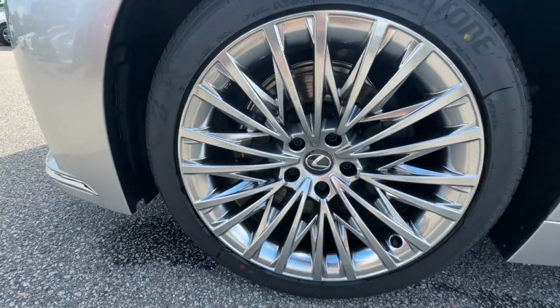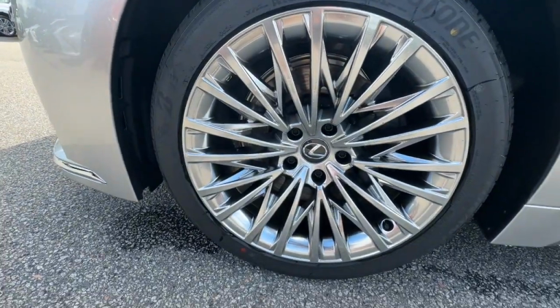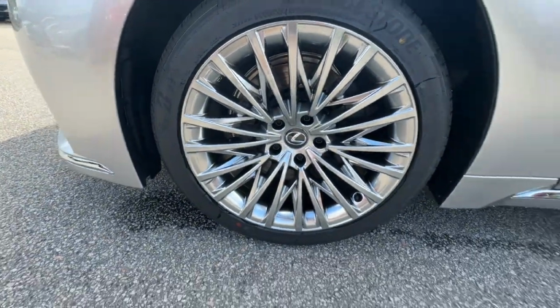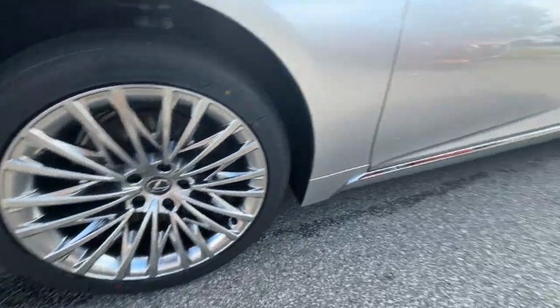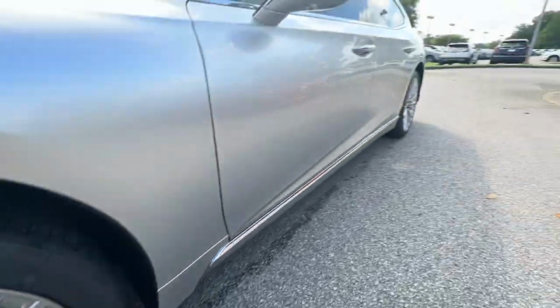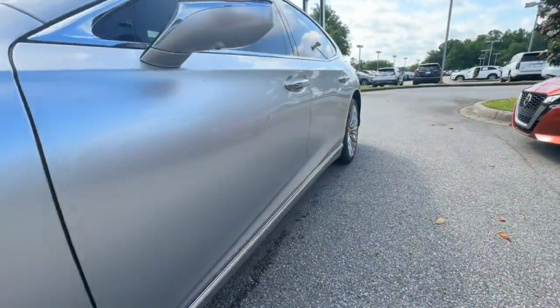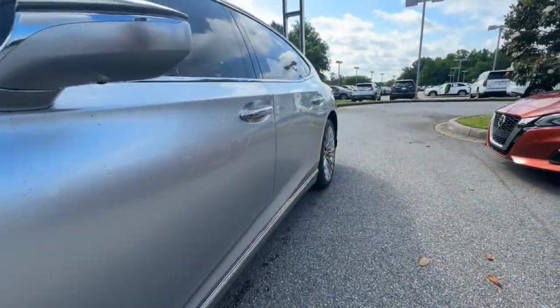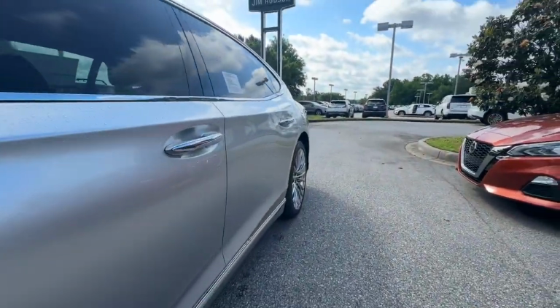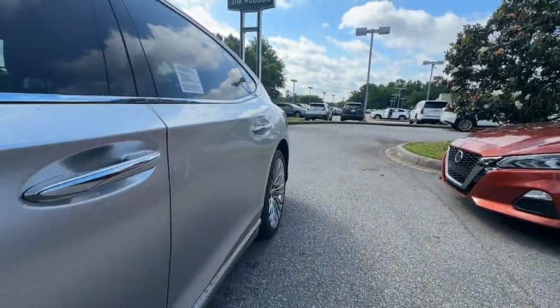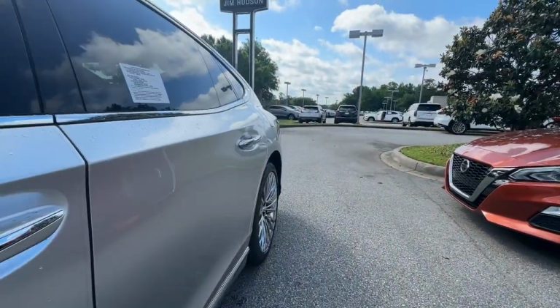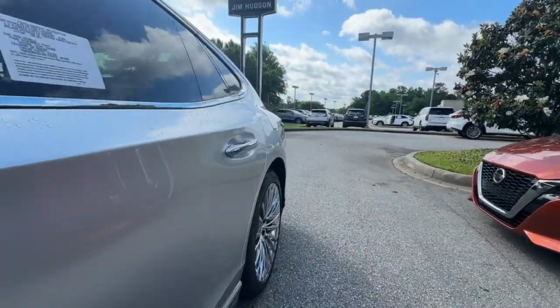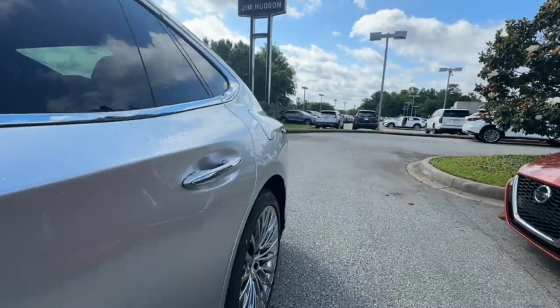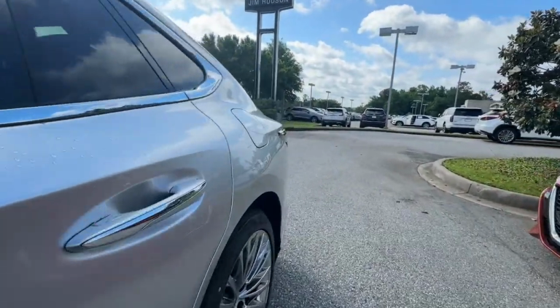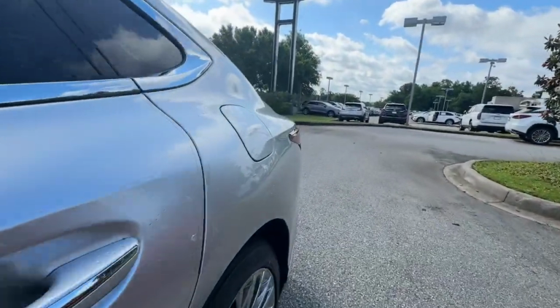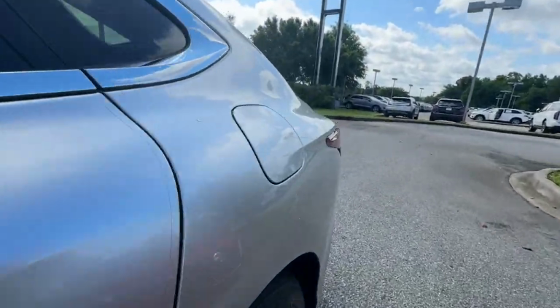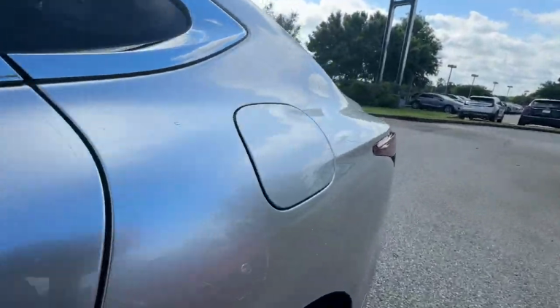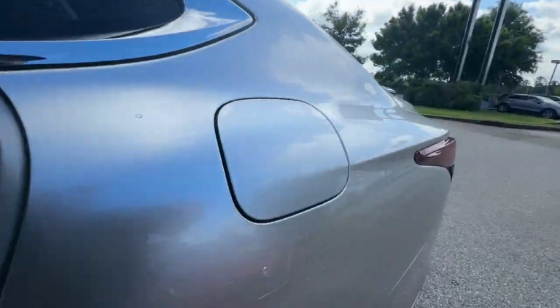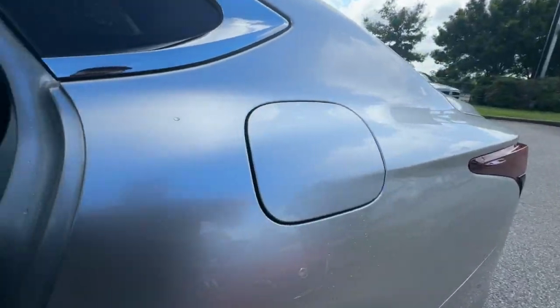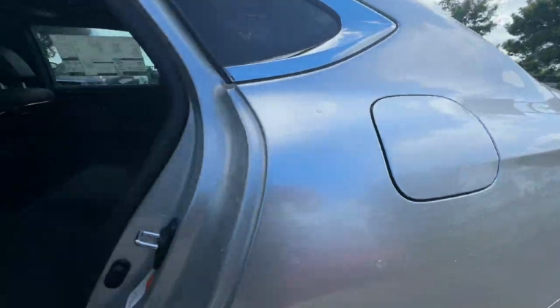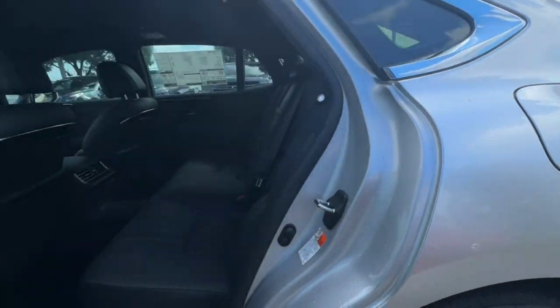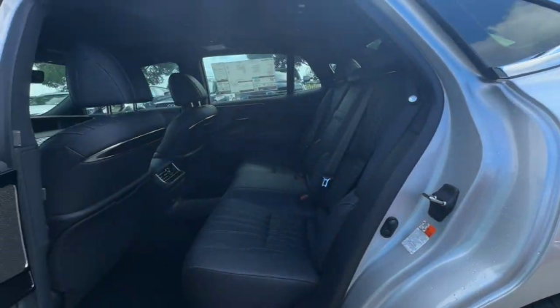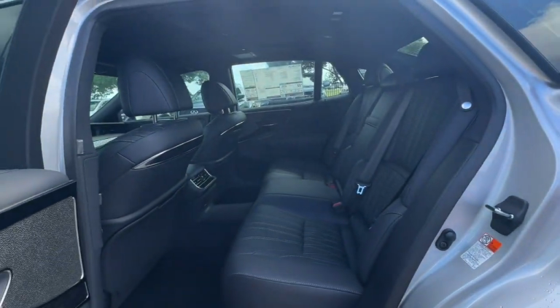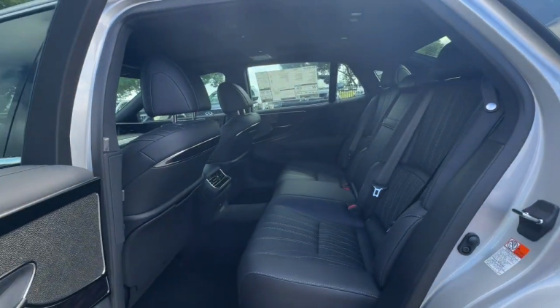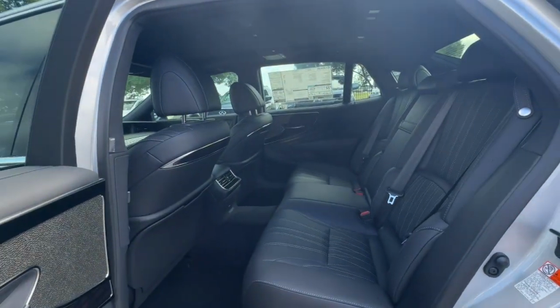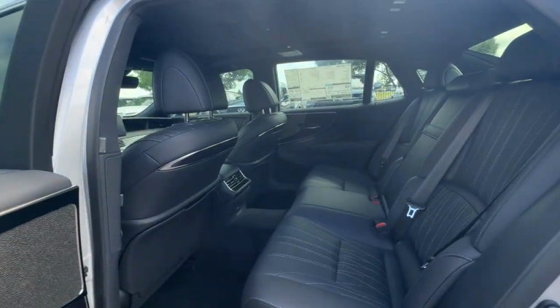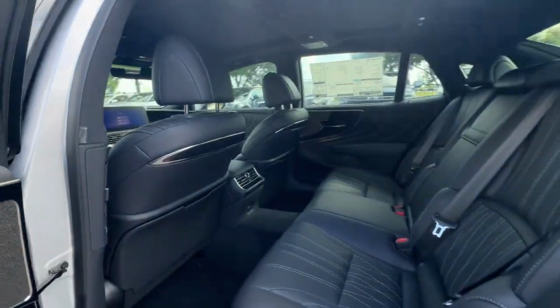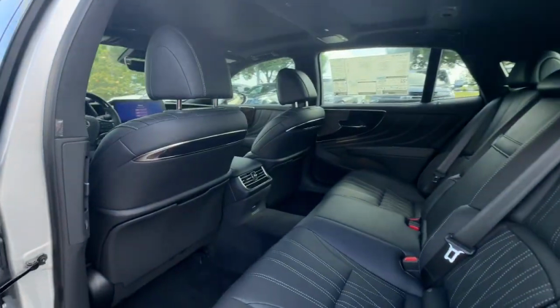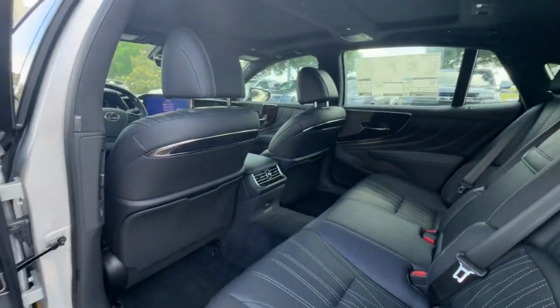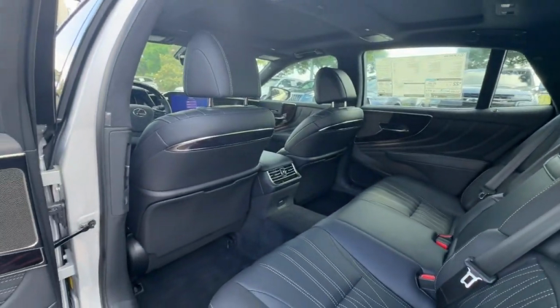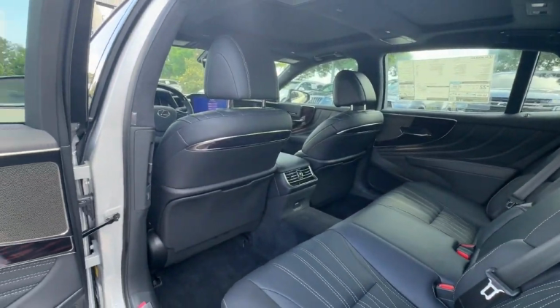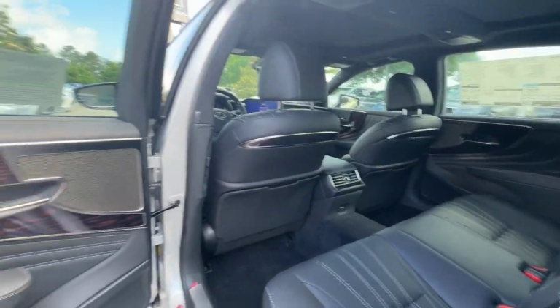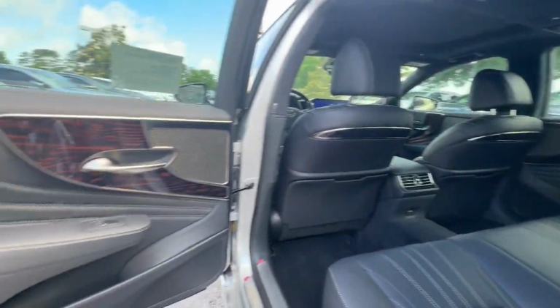Take your passion for luxury to new heights in this exquisite LS. Come in for a fun and easy test drive. Our team will make it the best part of your day.